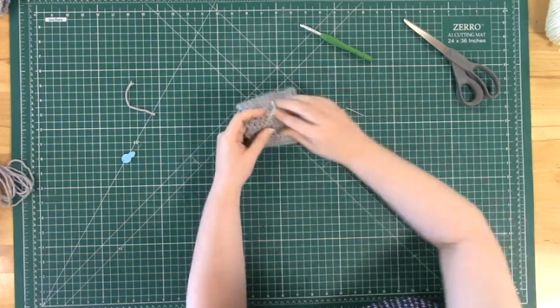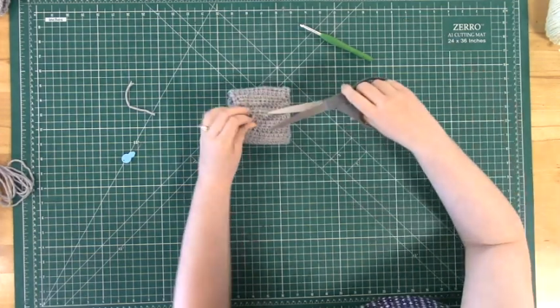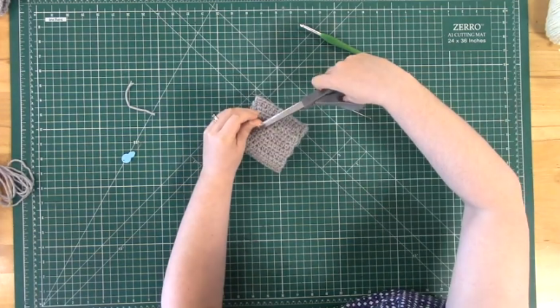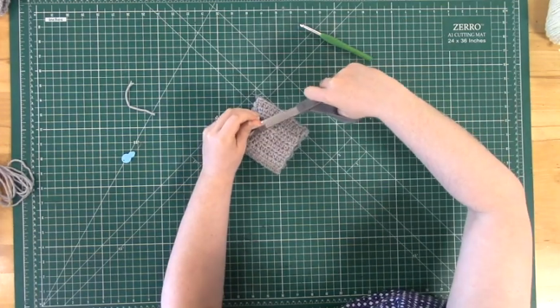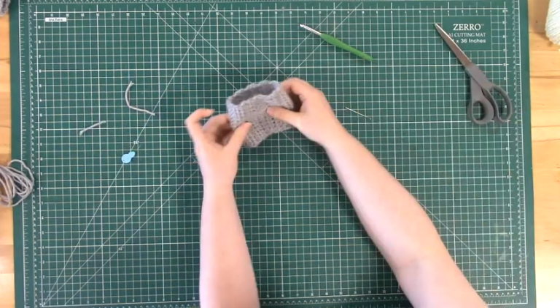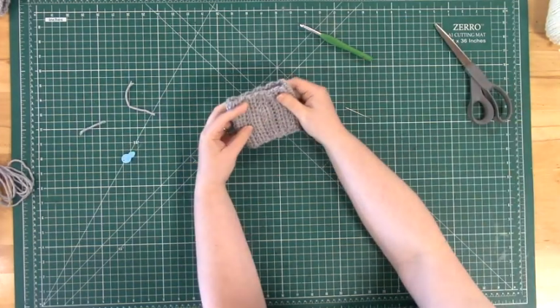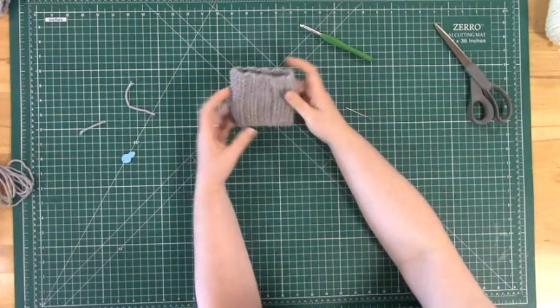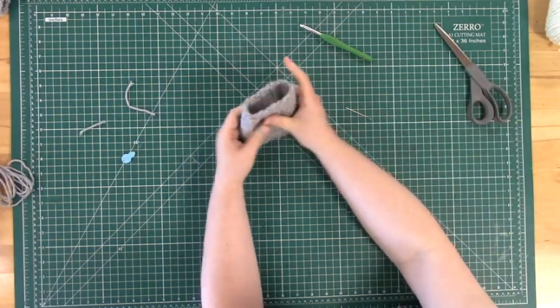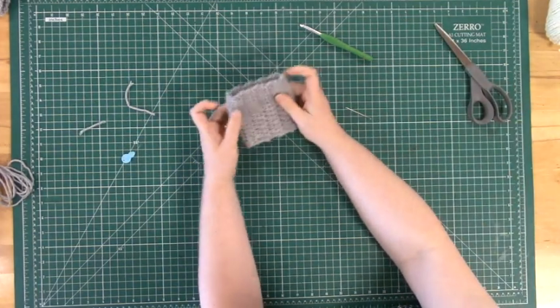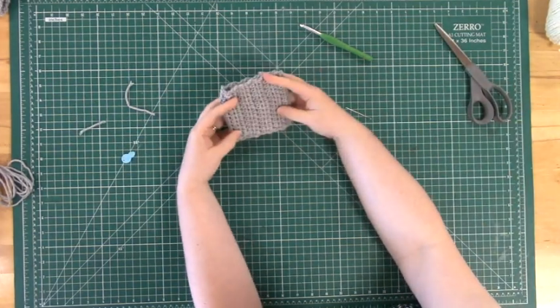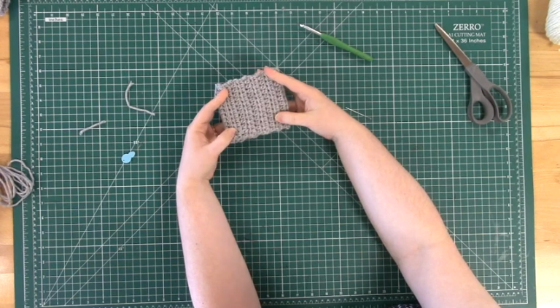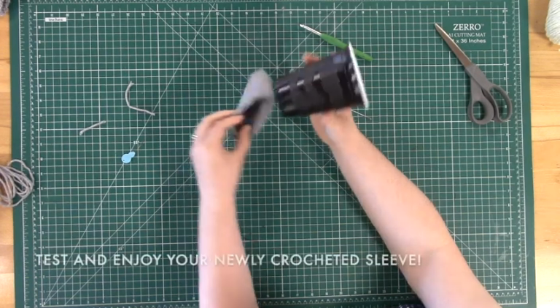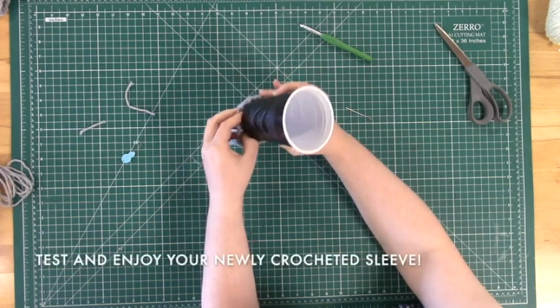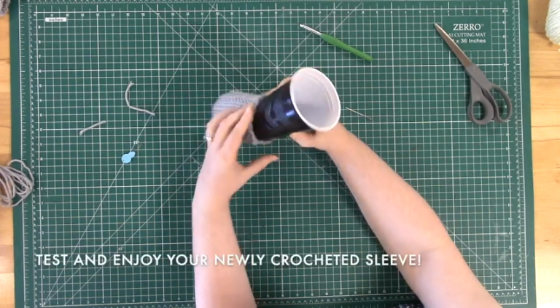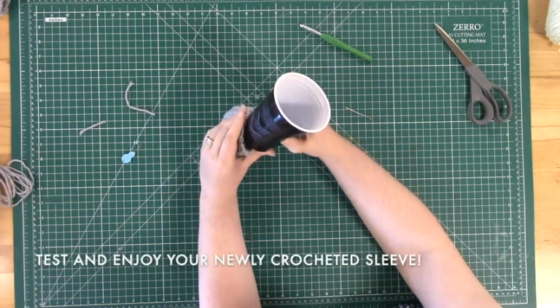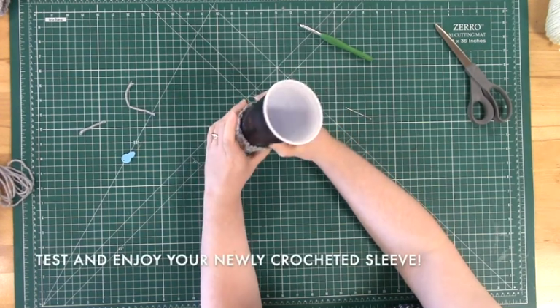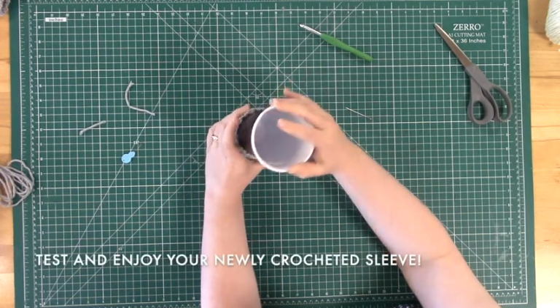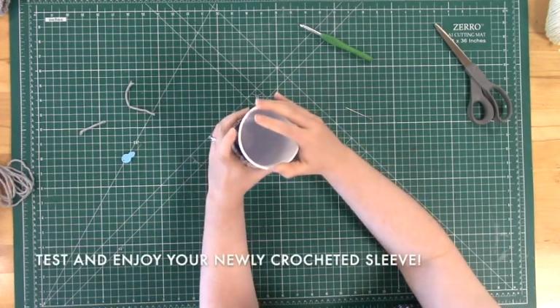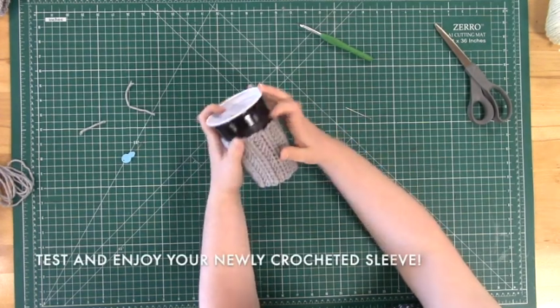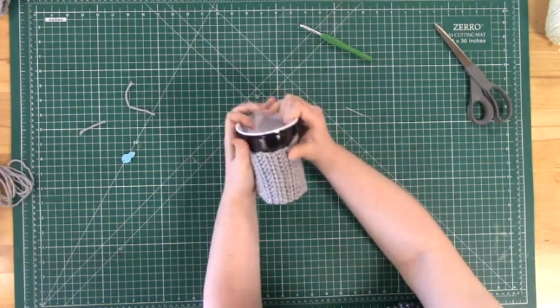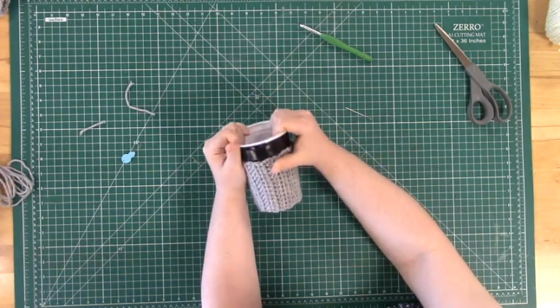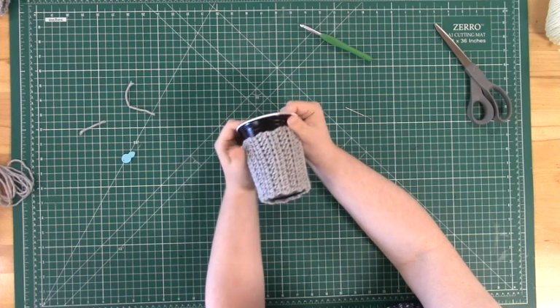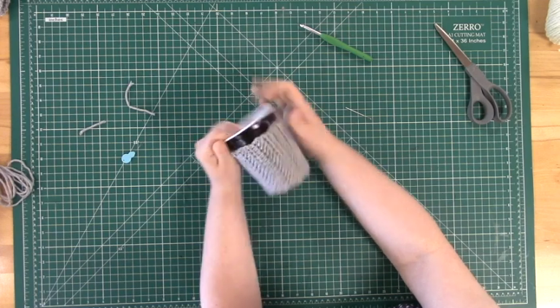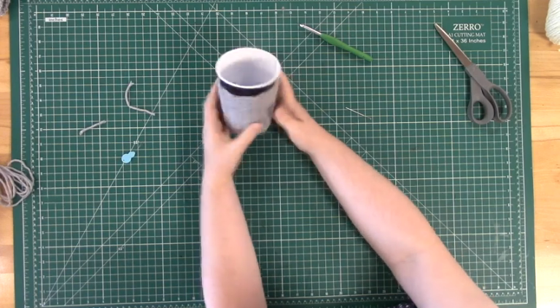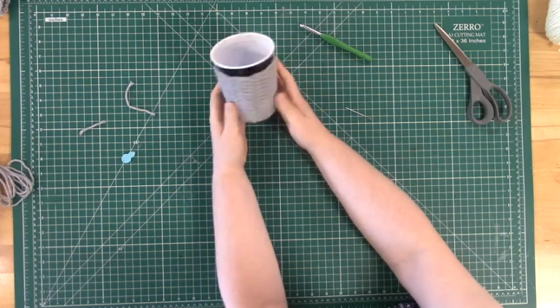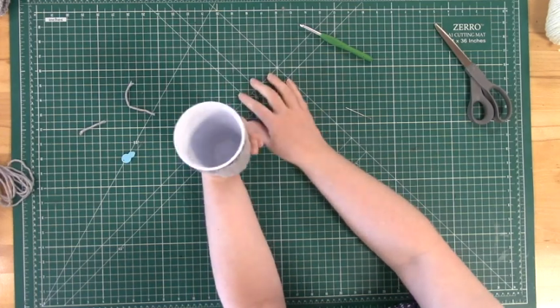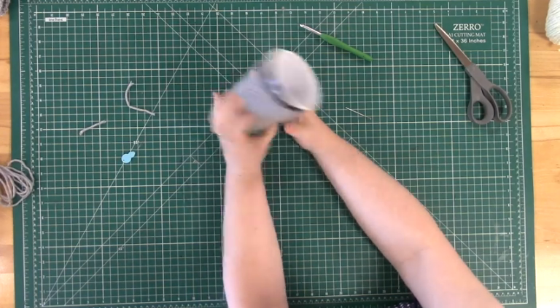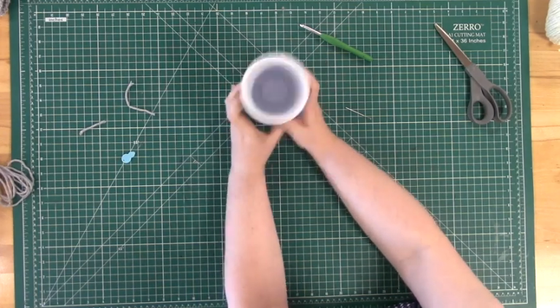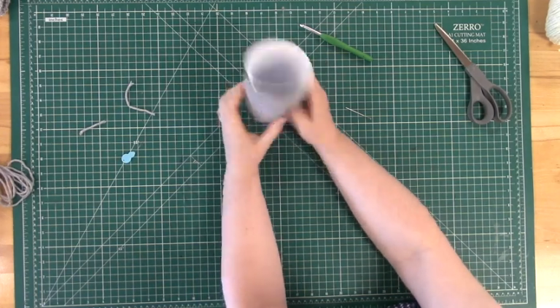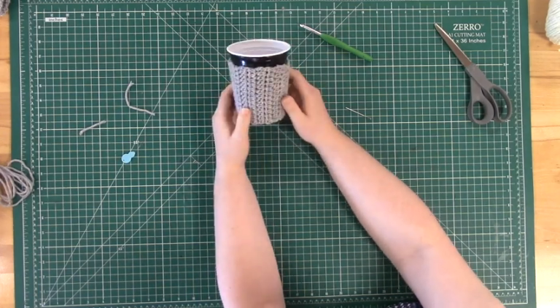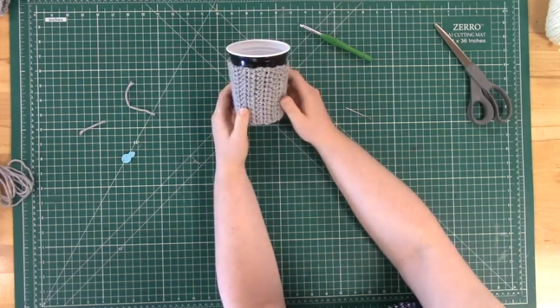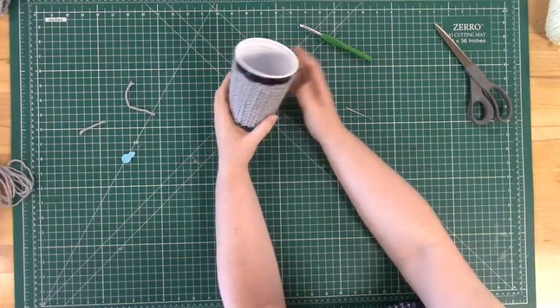Finally, cut off the last little bit of yarn and you are ready to test your koozie. As always, thanks for watching, have fun, and keep making.